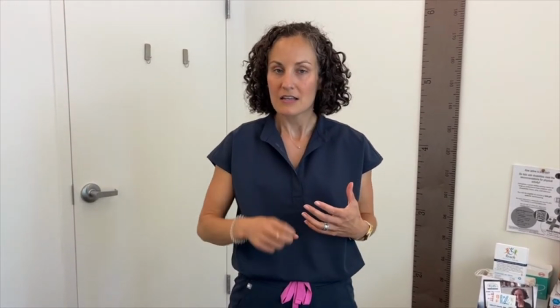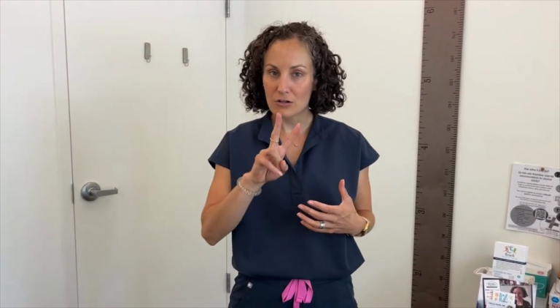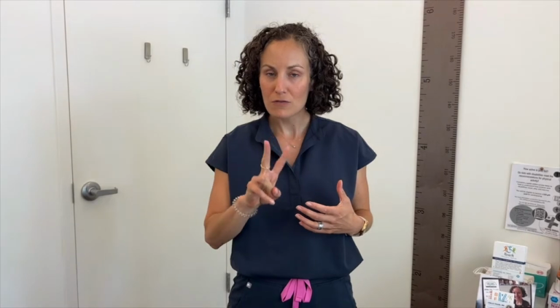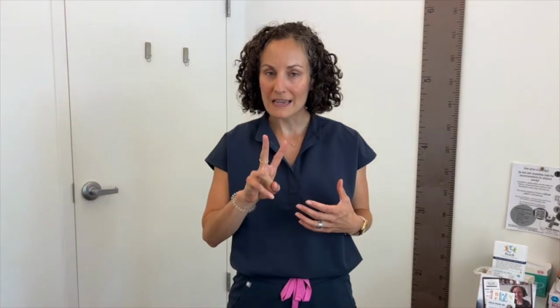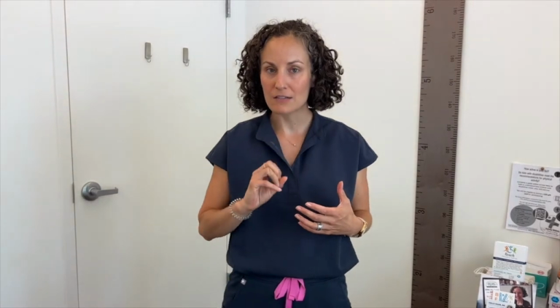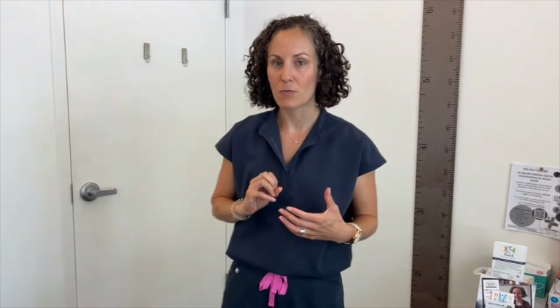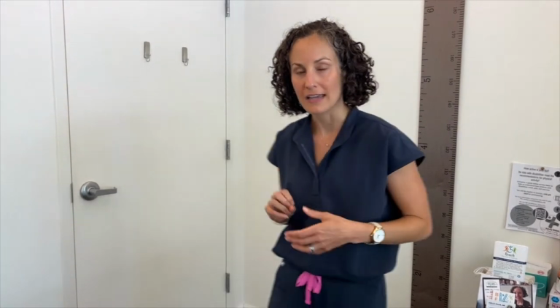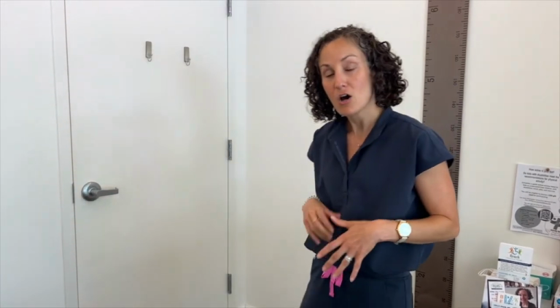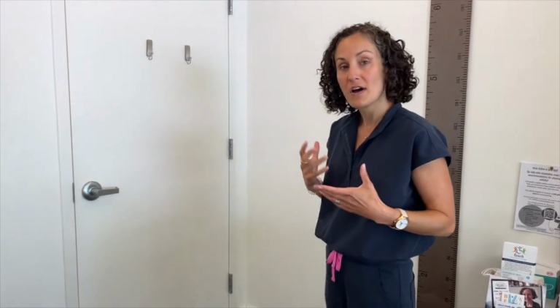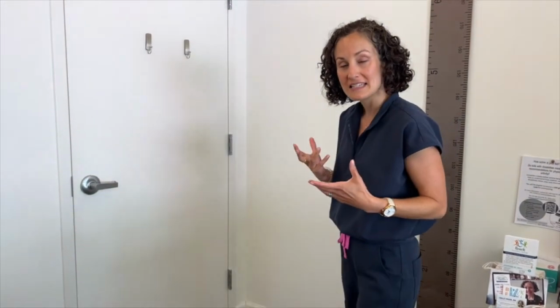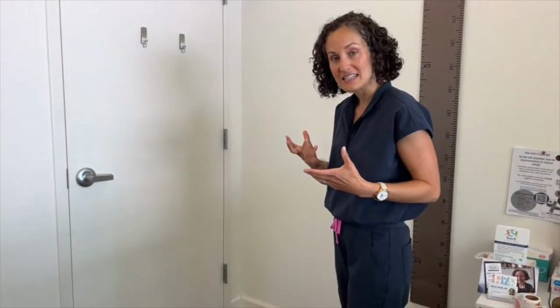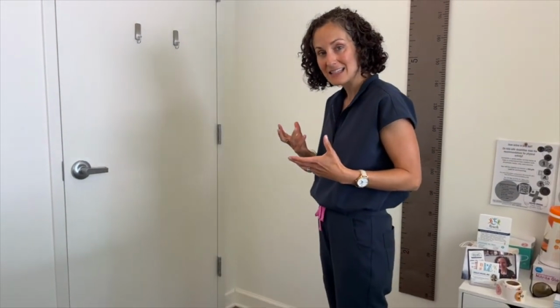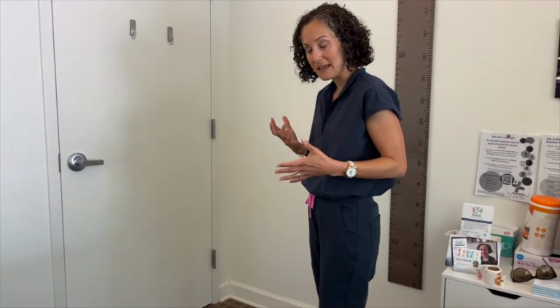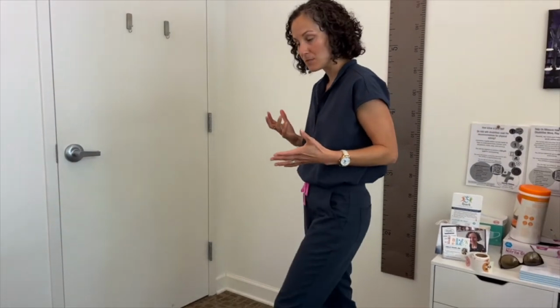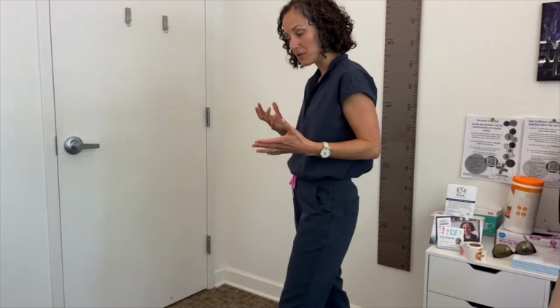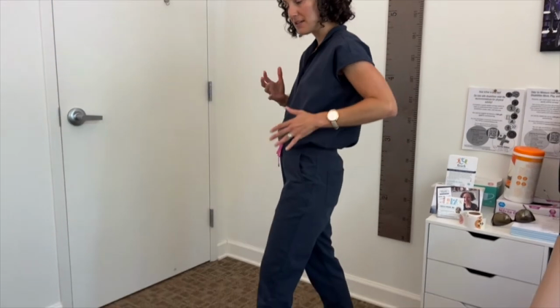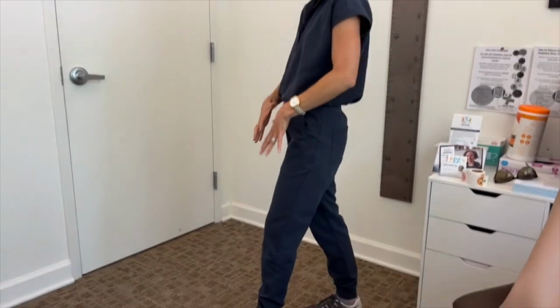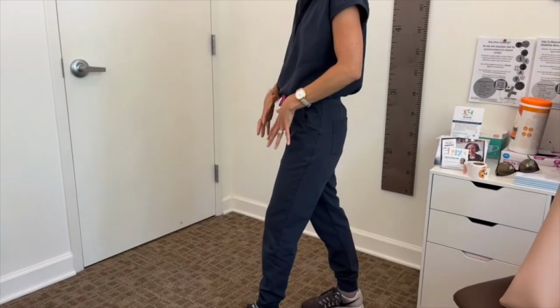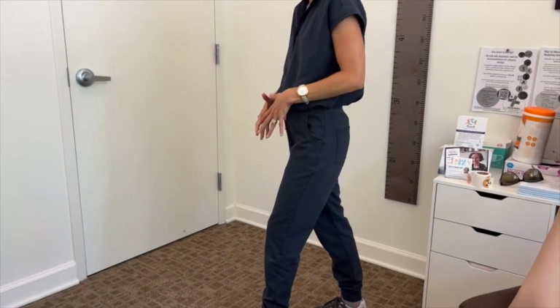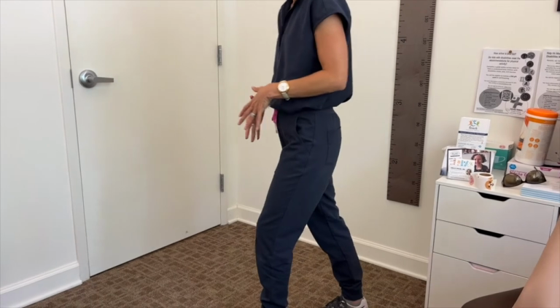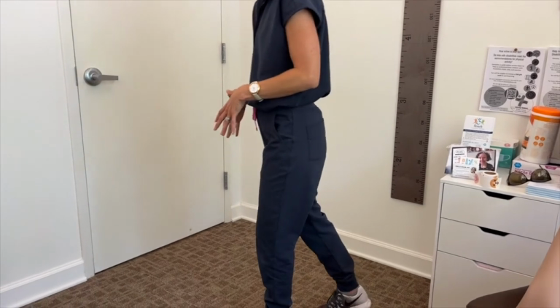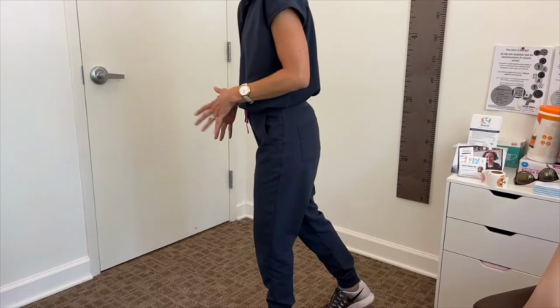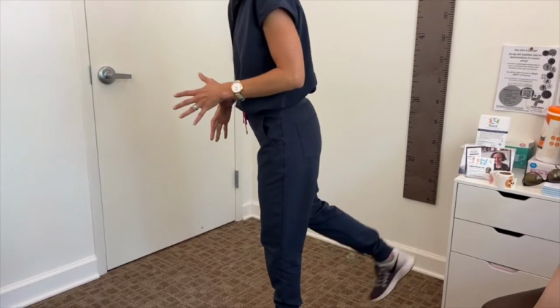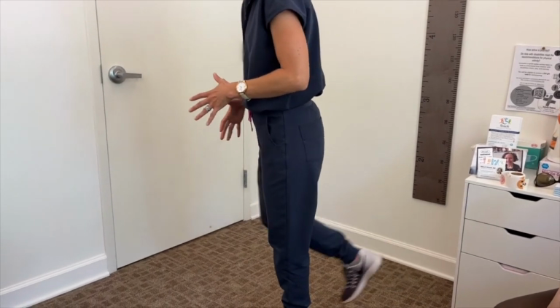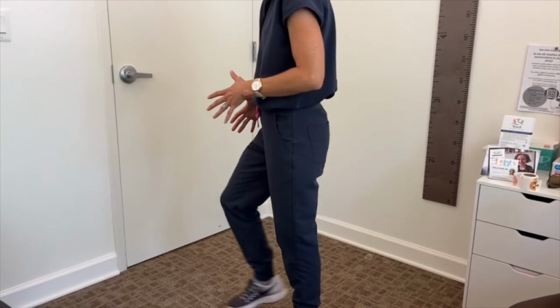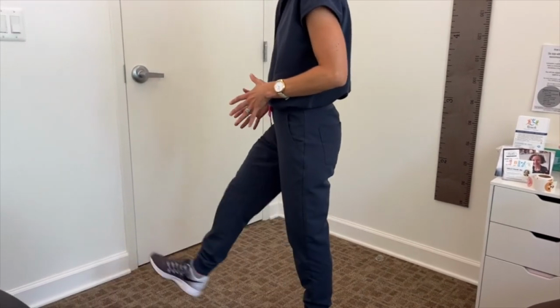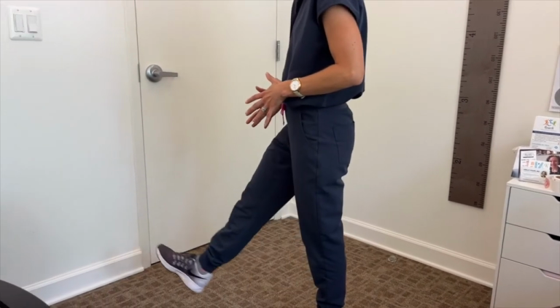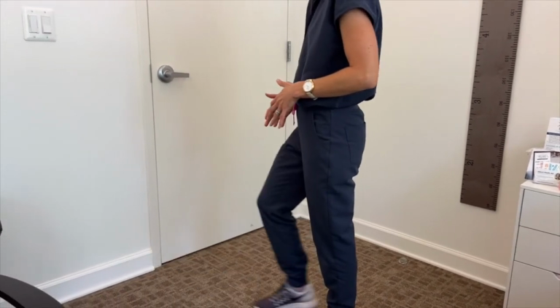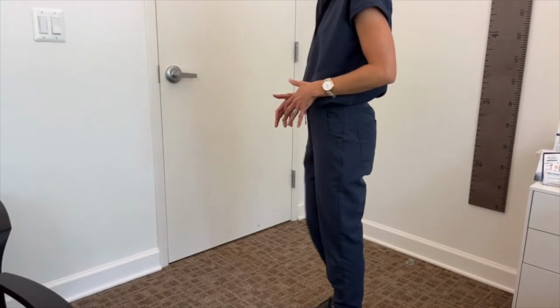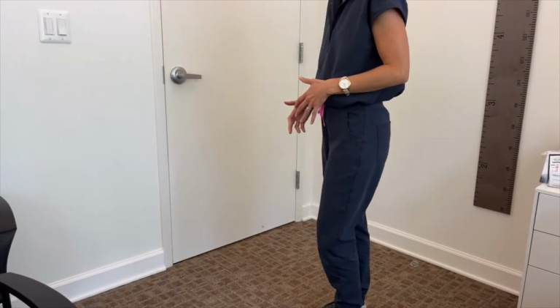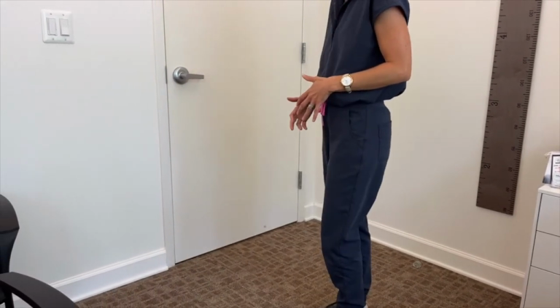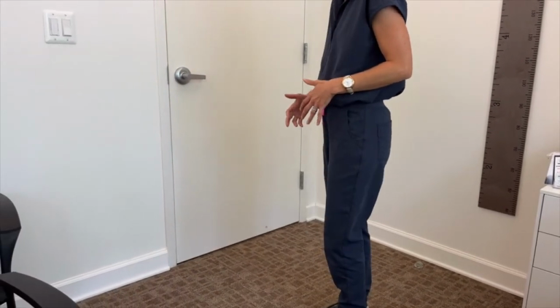There are two phases of your walking. One is the stance phase, where your foot is on the ground, and the other is the swing phase, where your leg is moving through.